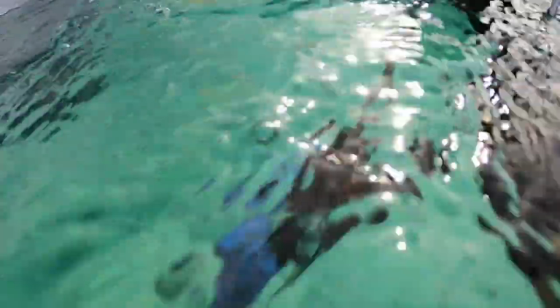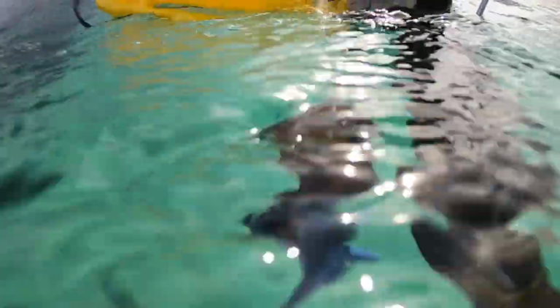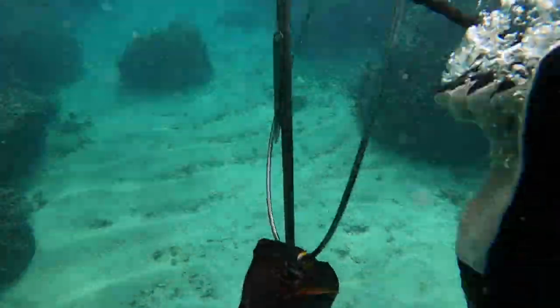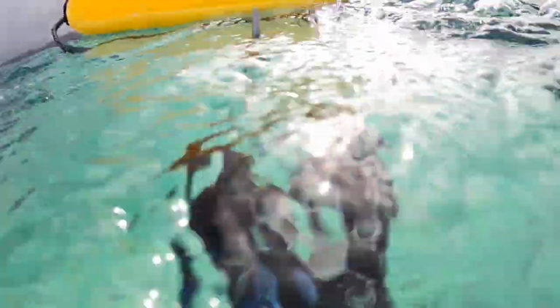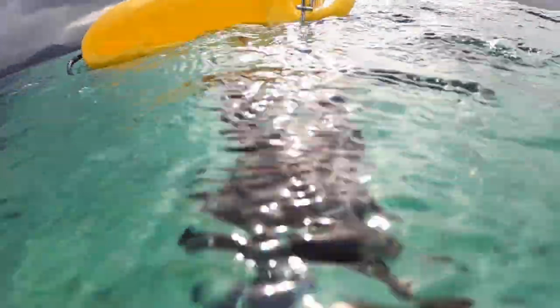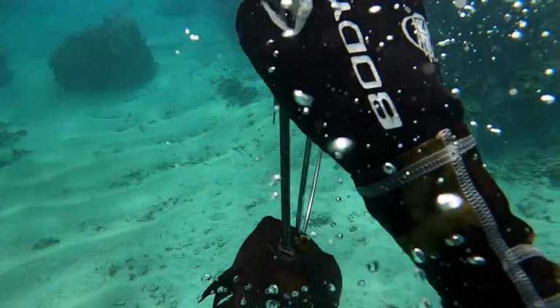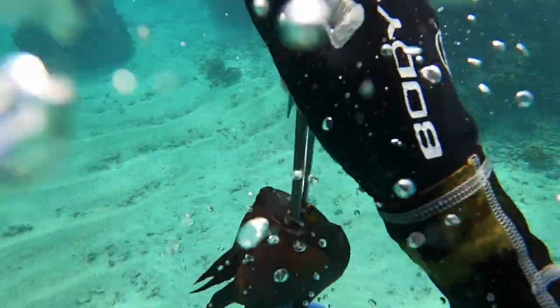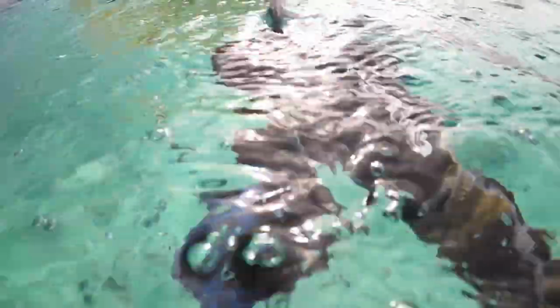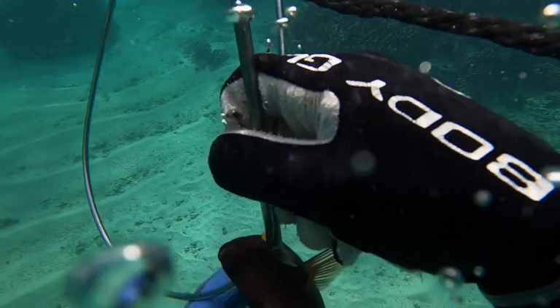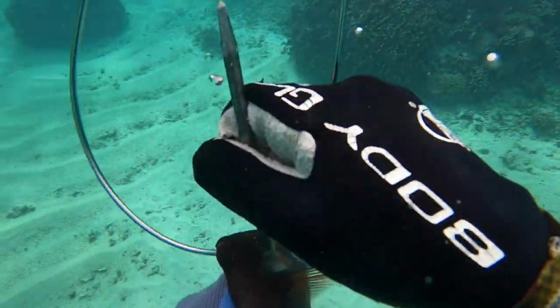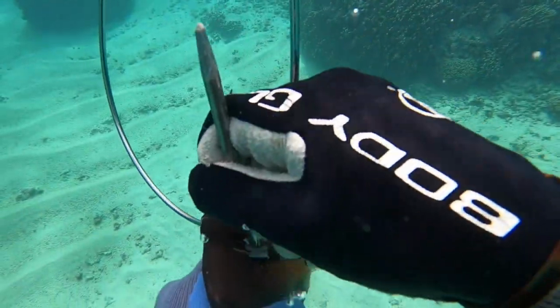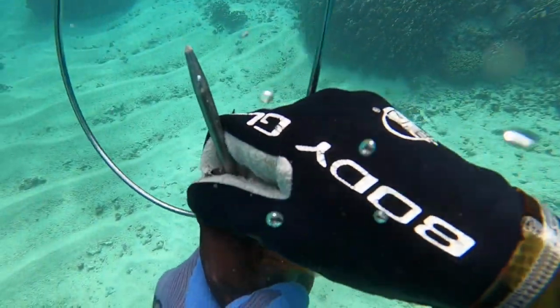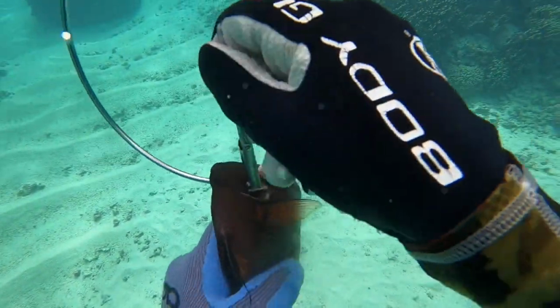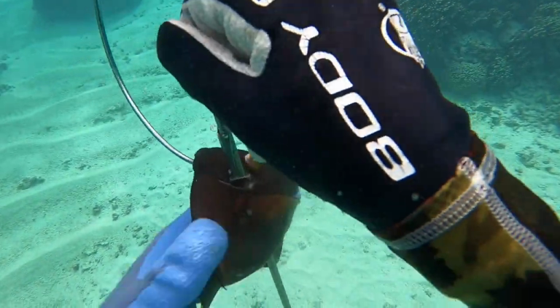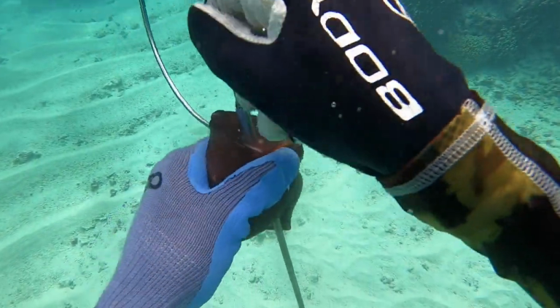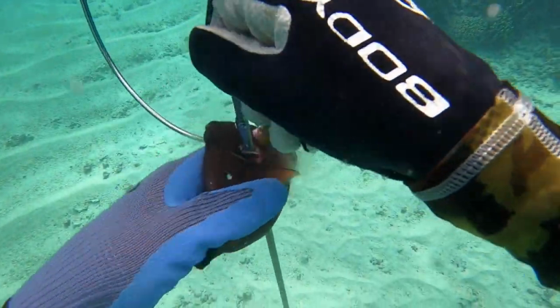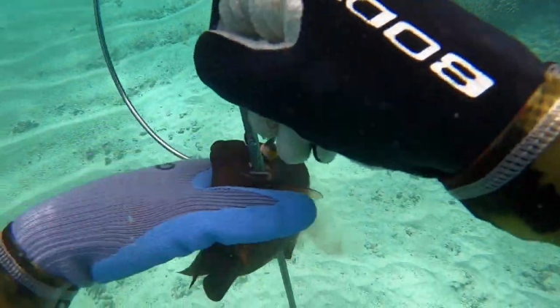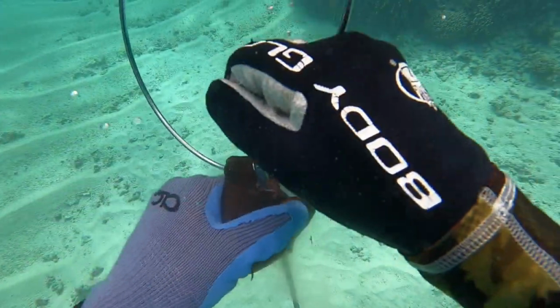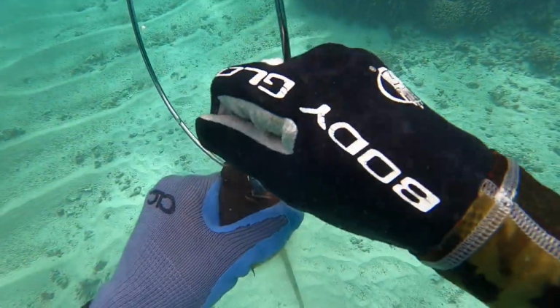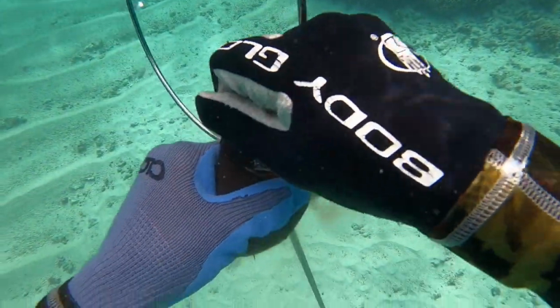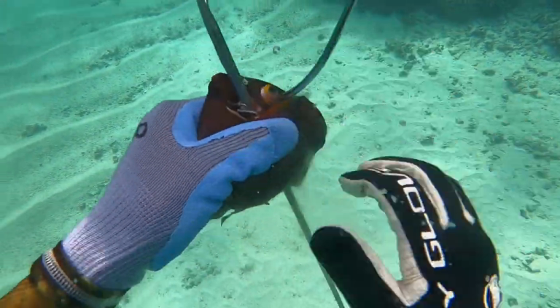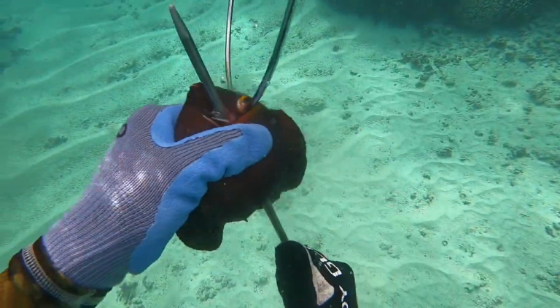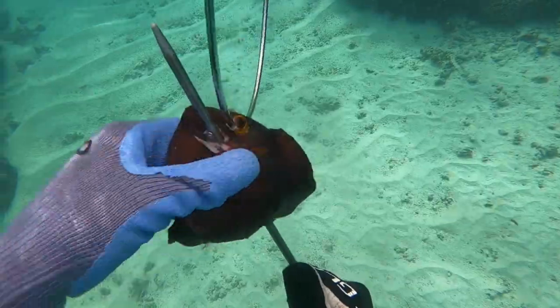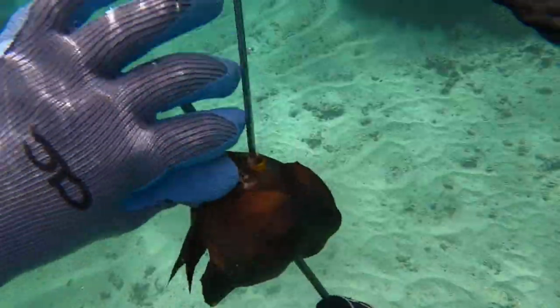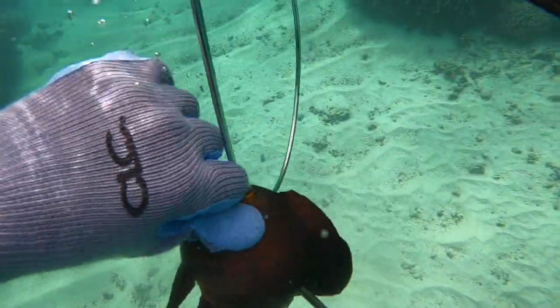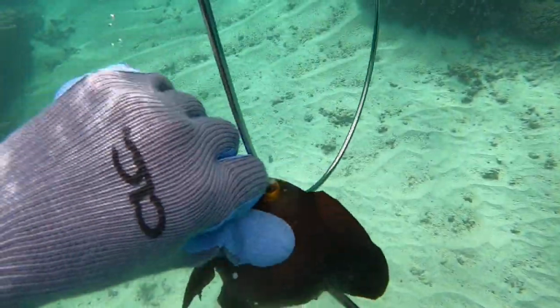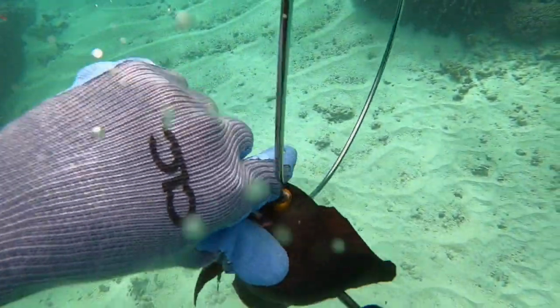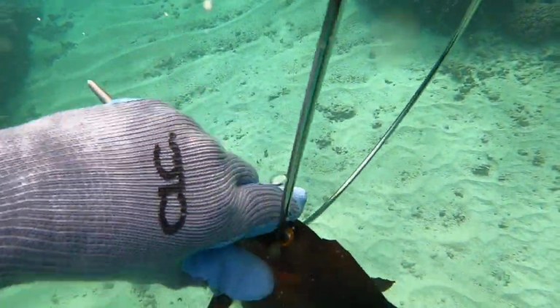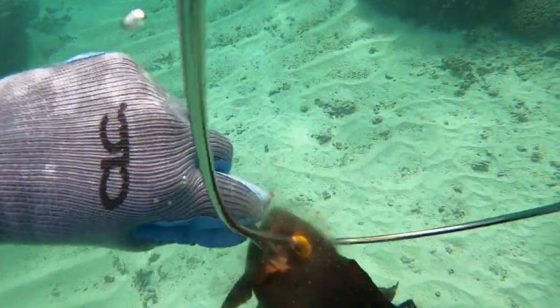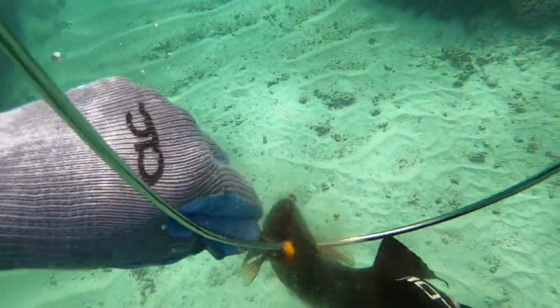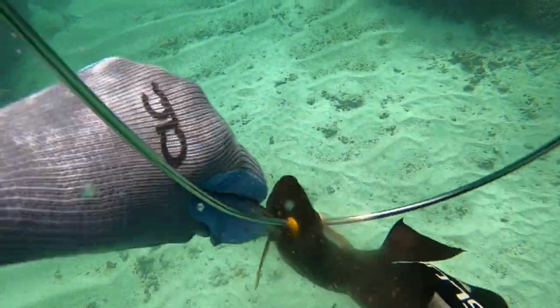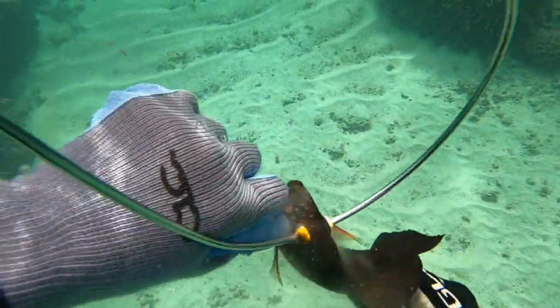We ended up getting 21 fish plus an eel, and I'll probably have to do a video on spearfishing an eel for bait or something. It was super fun, so just stay tuned.